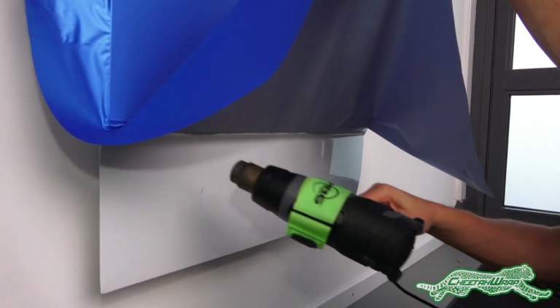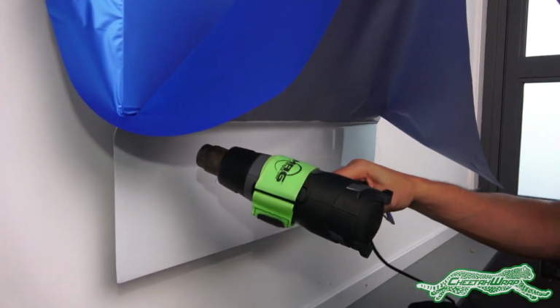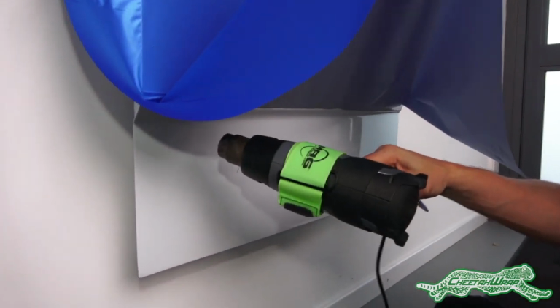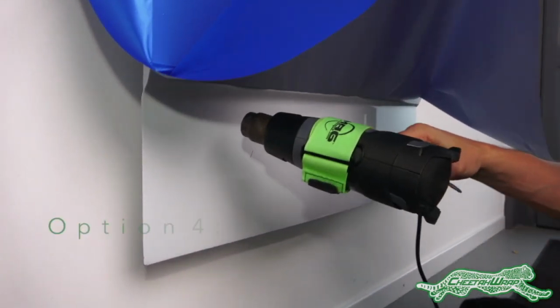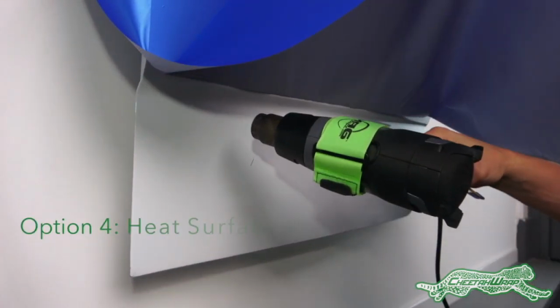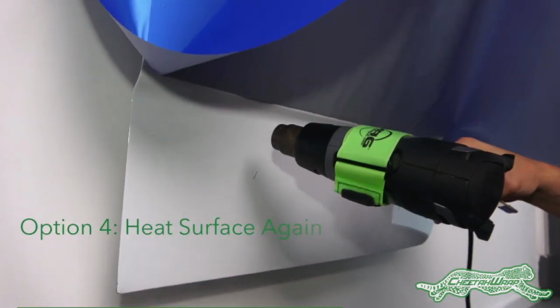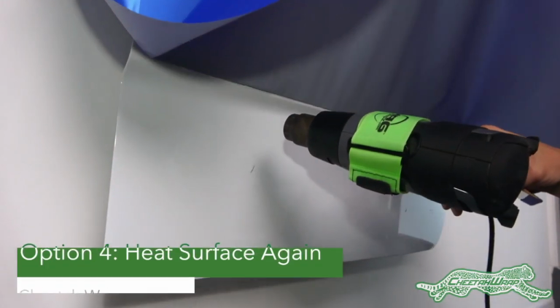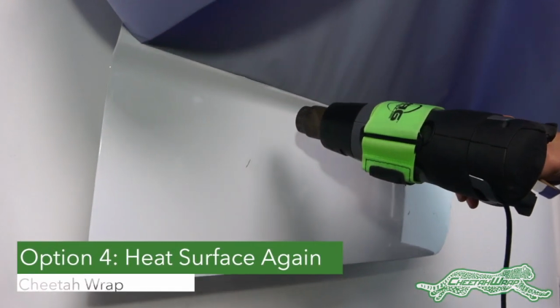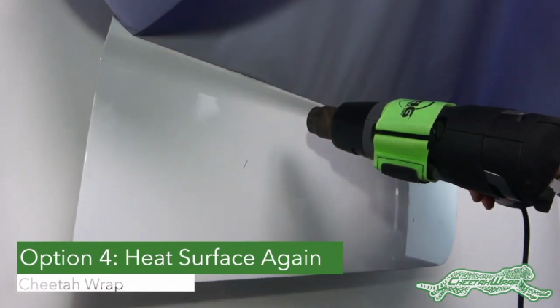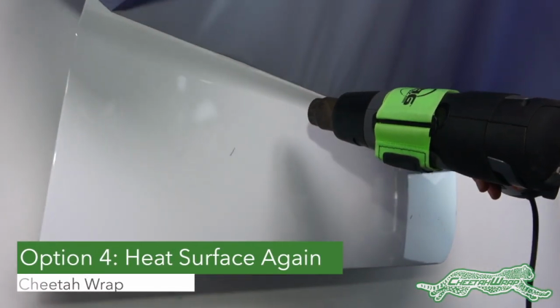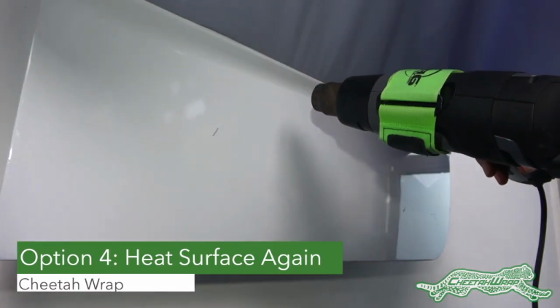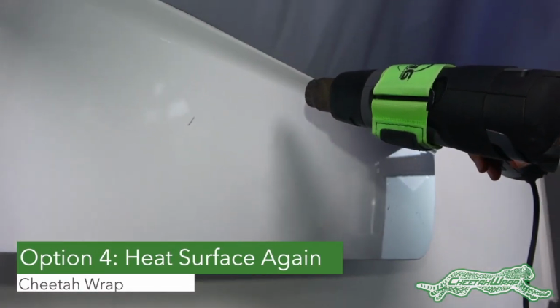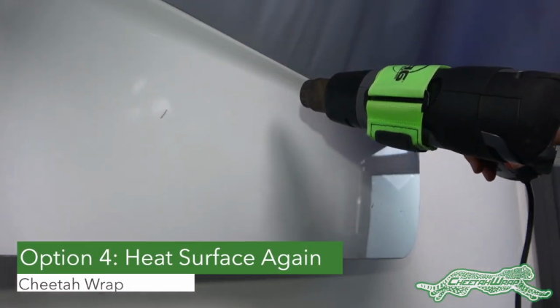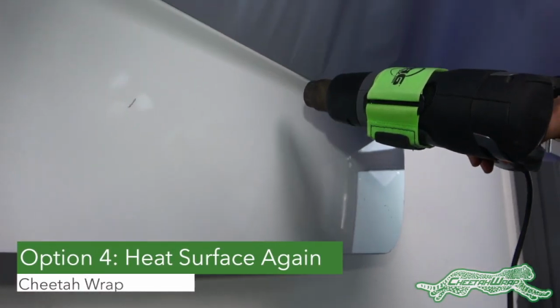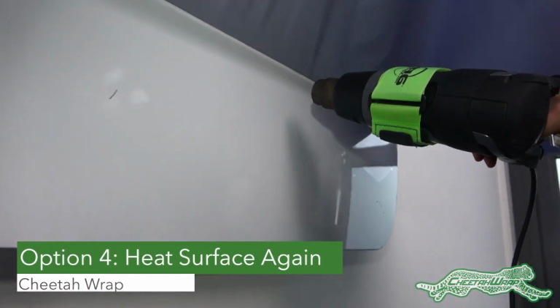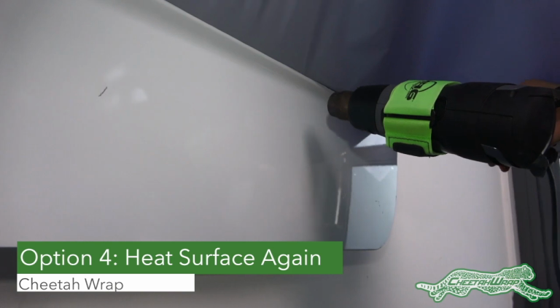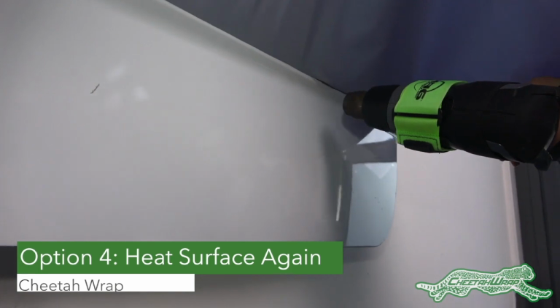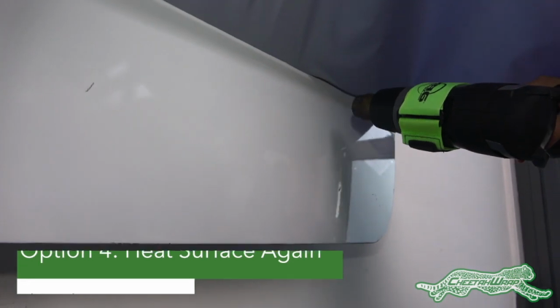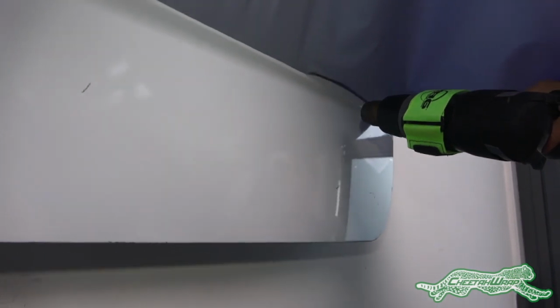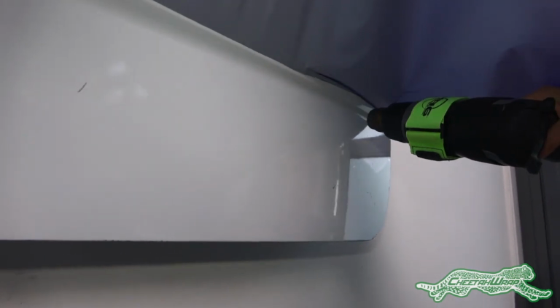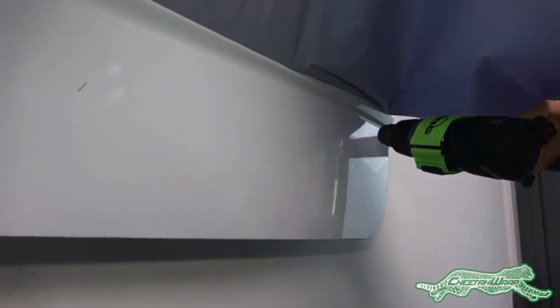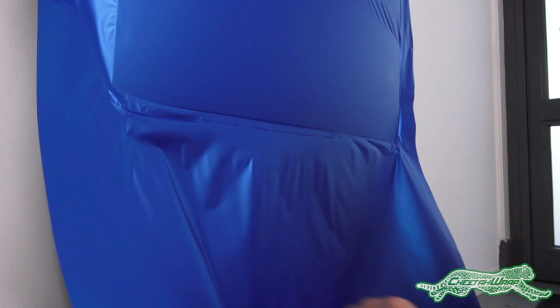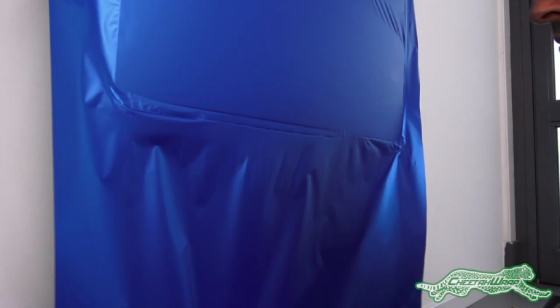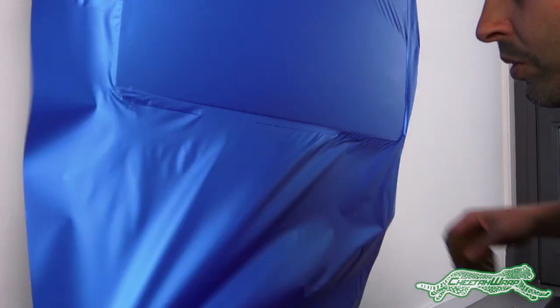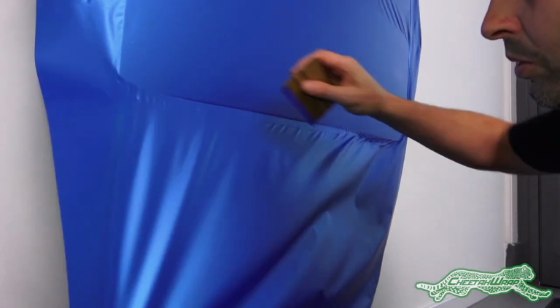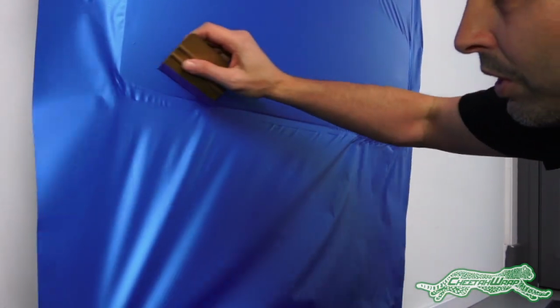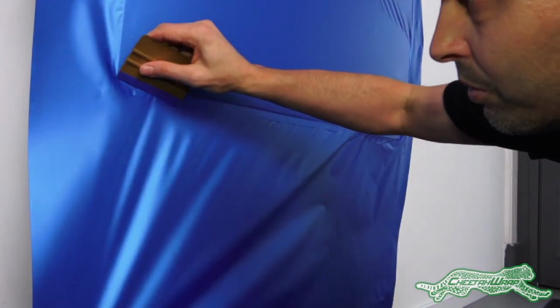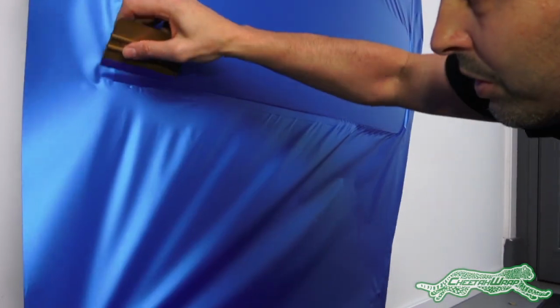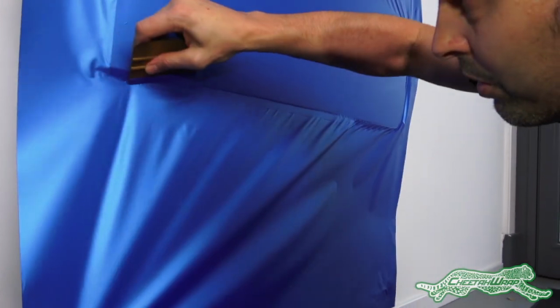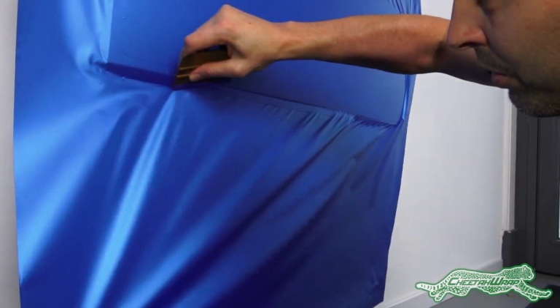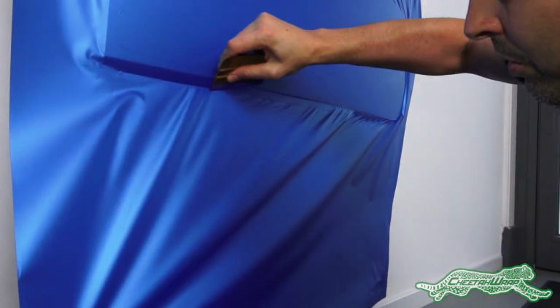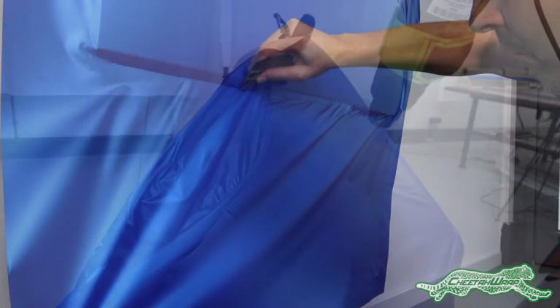The last option for getting the right temperature is to lift the panel back up and heat the surface on a critical area one more time, as it may have dropped in temperature since the panel was first started.